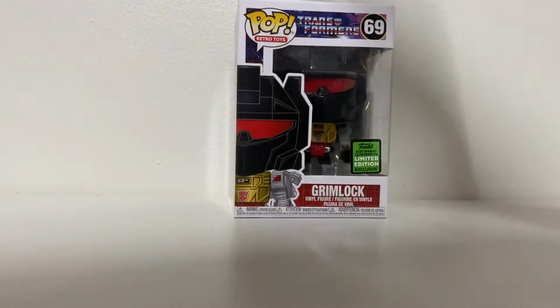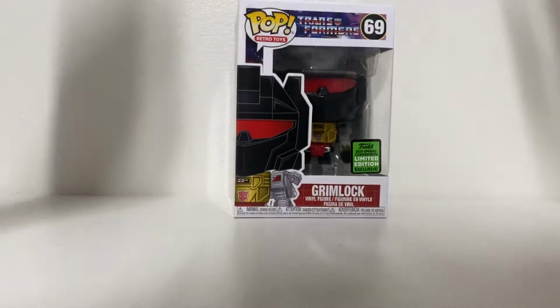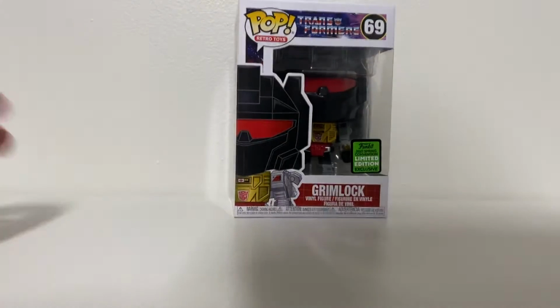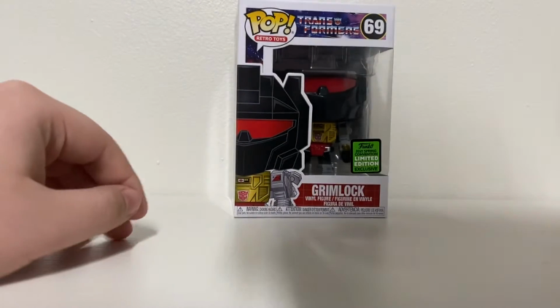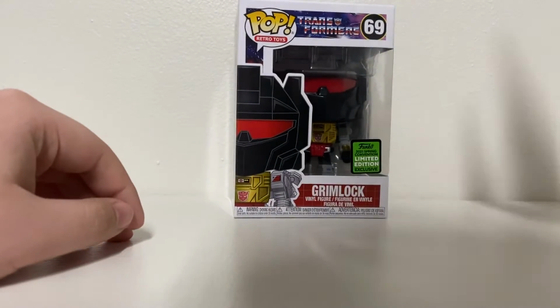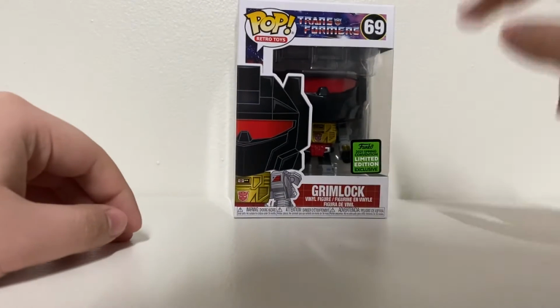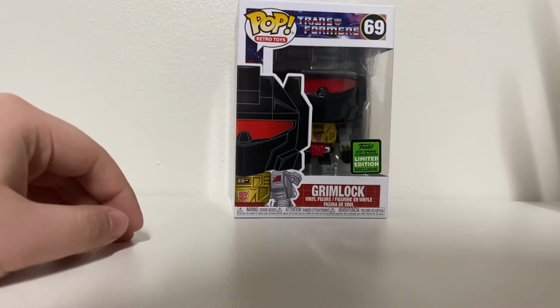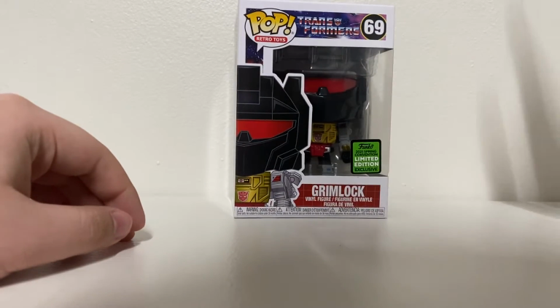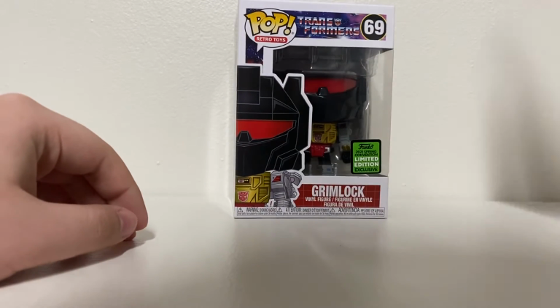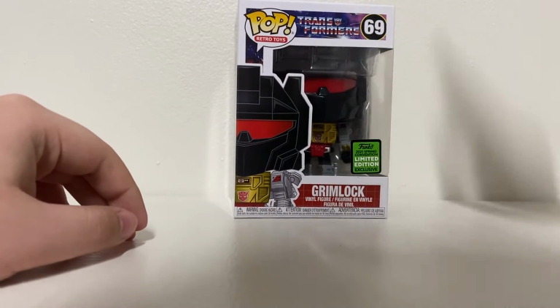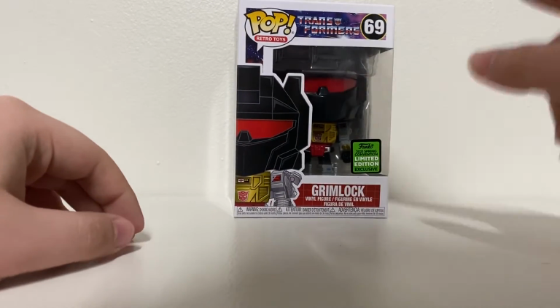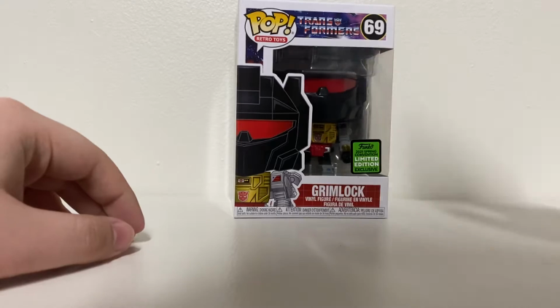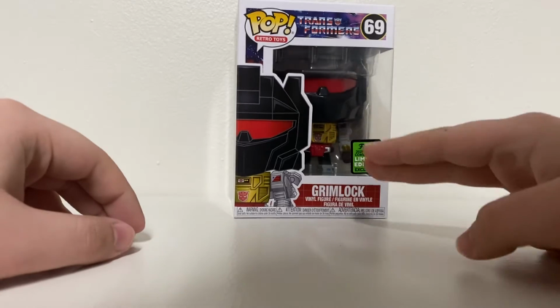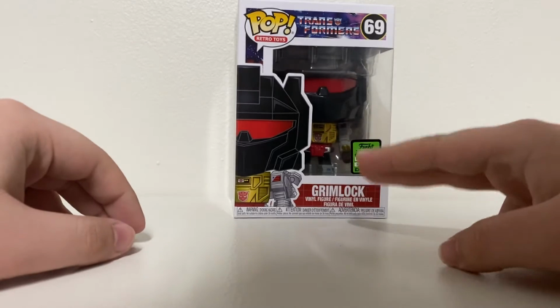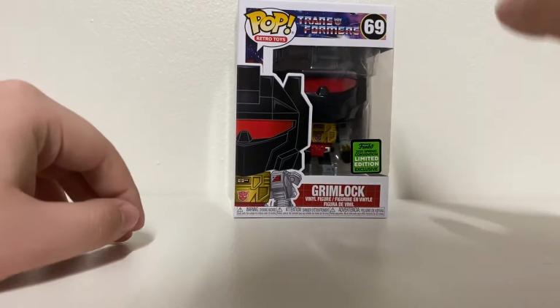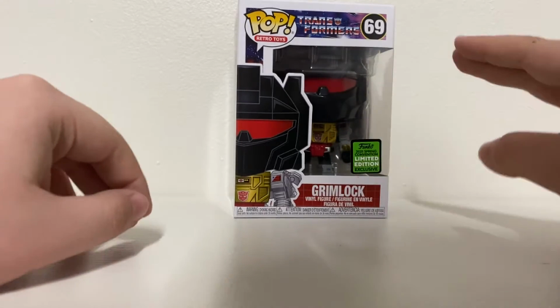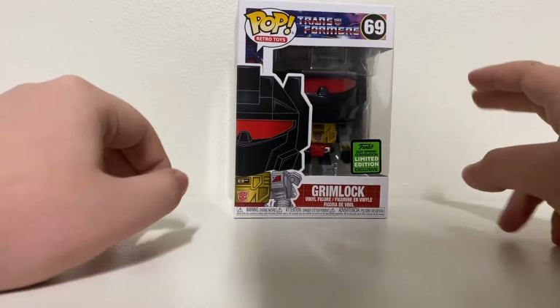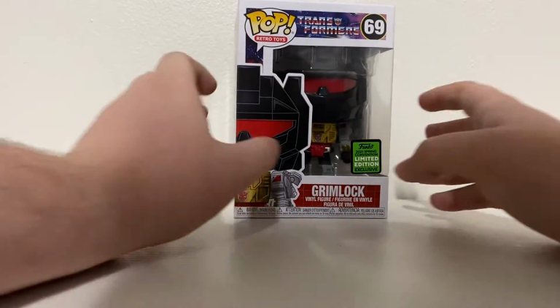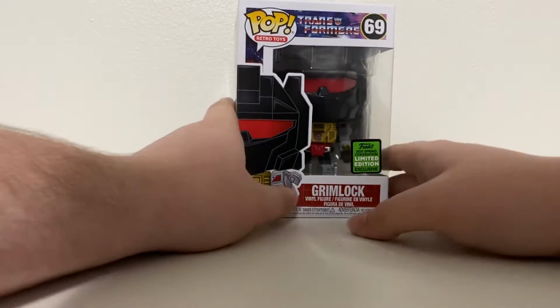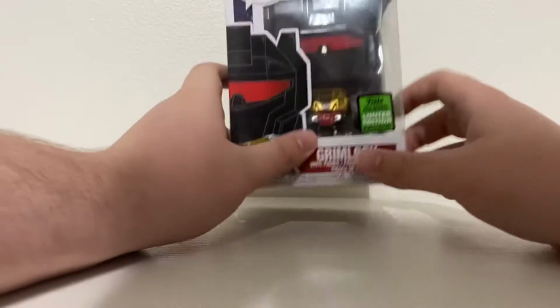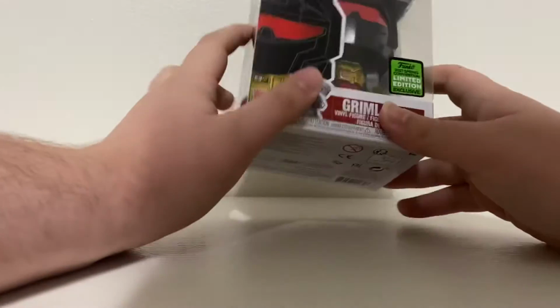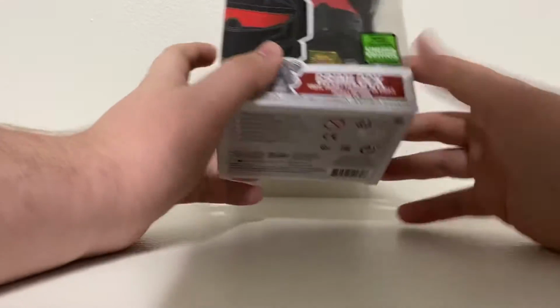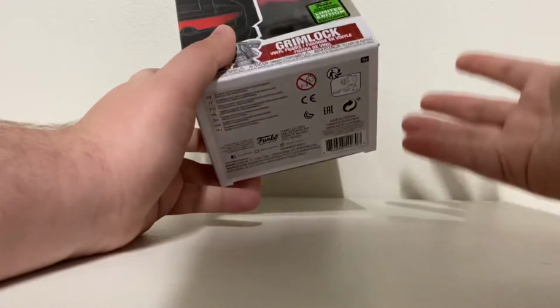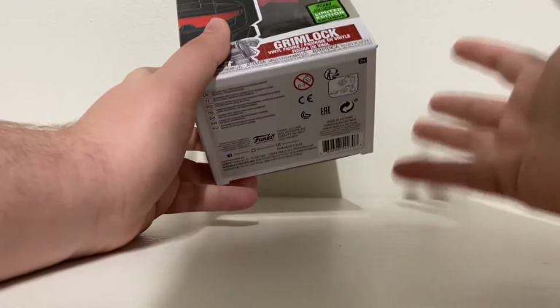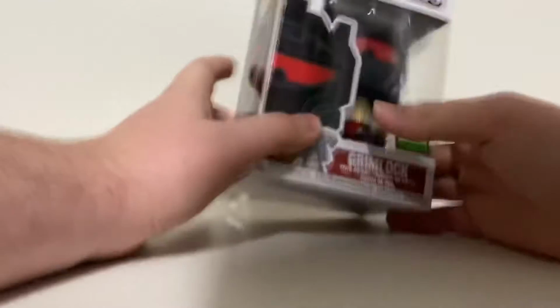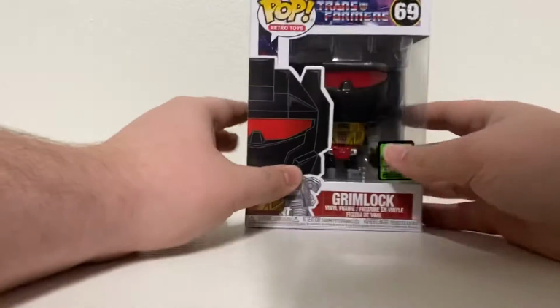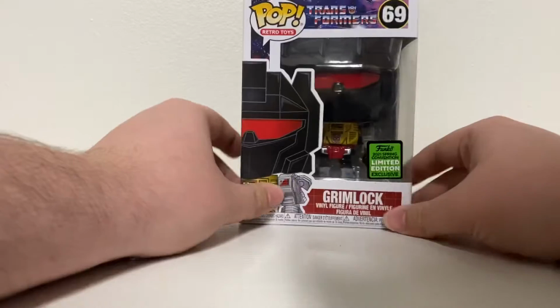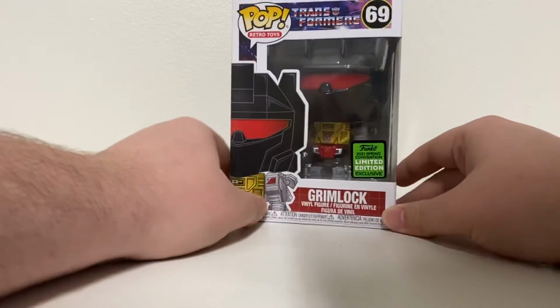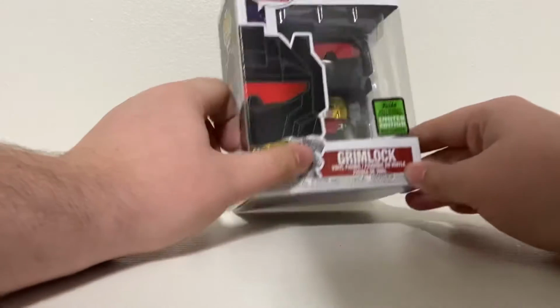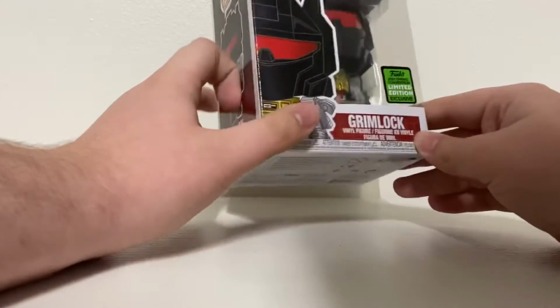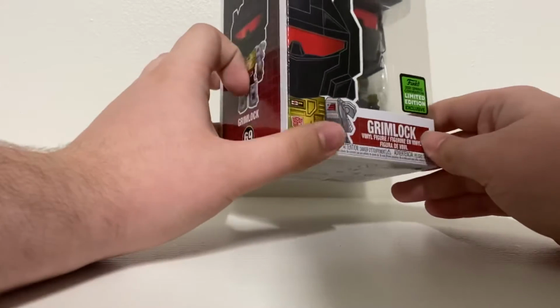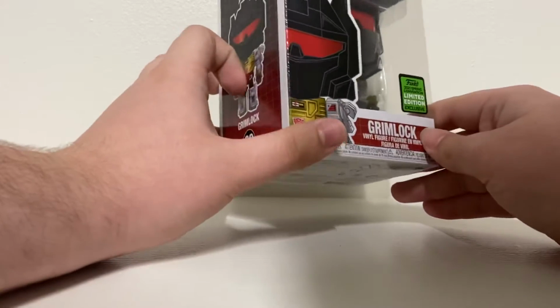Yo, what's up guys, it's Eddie again. Welcome back to another Funko Pop review. This one just came out about a month ago, so today we'll be reviewing it.